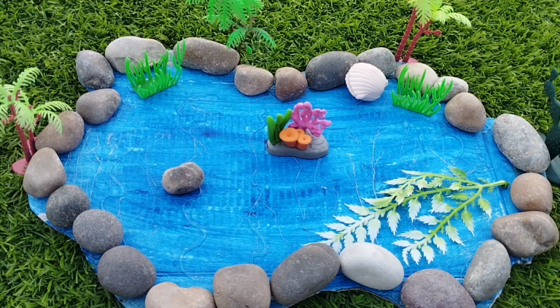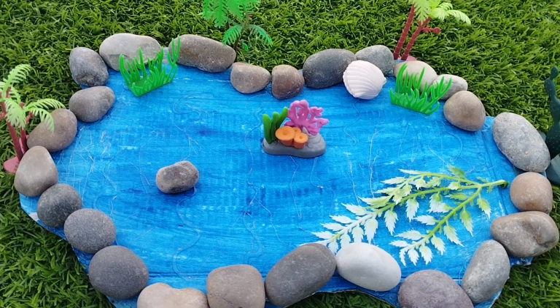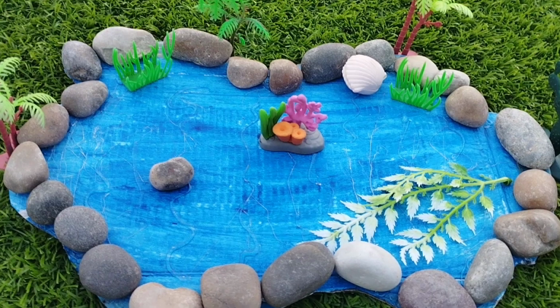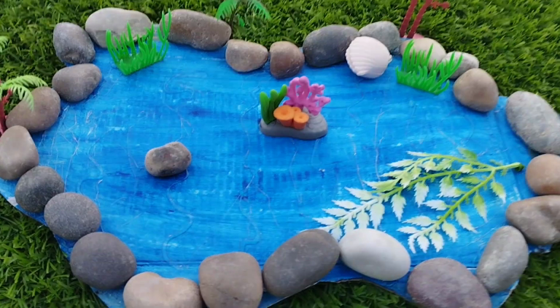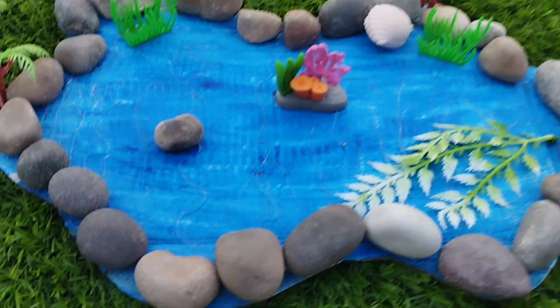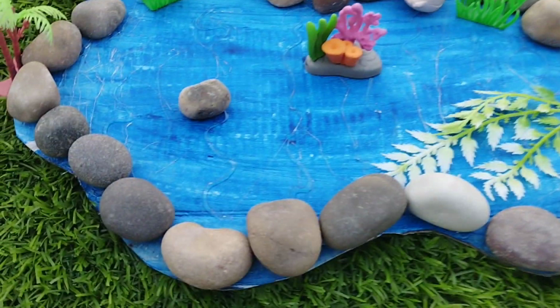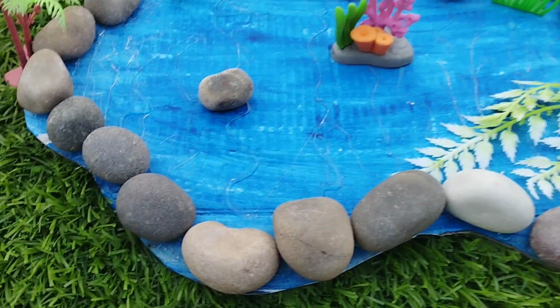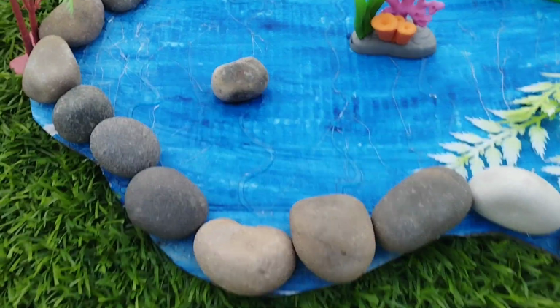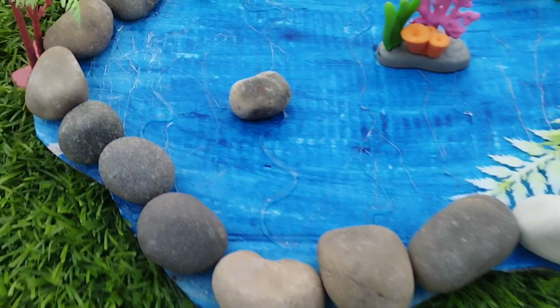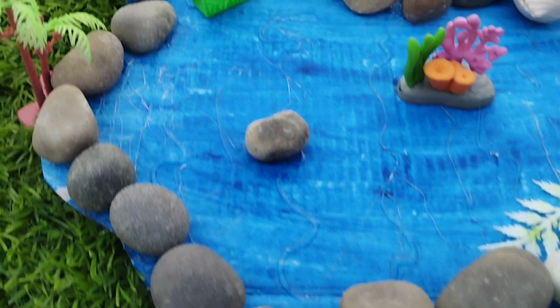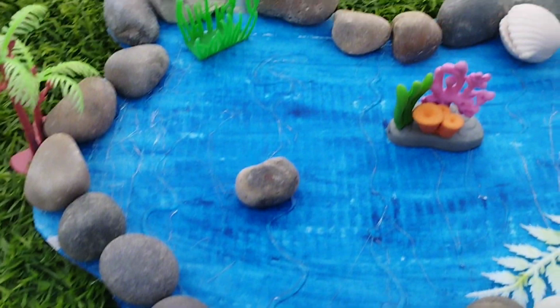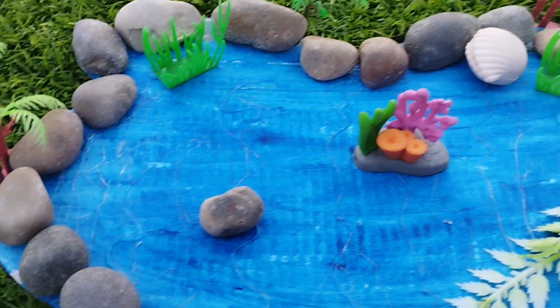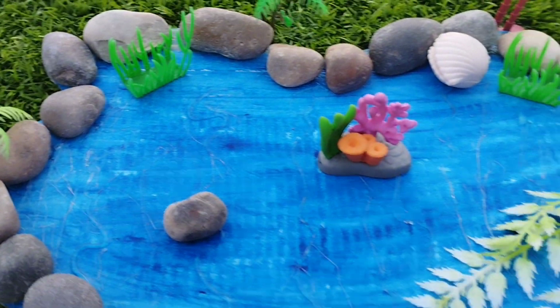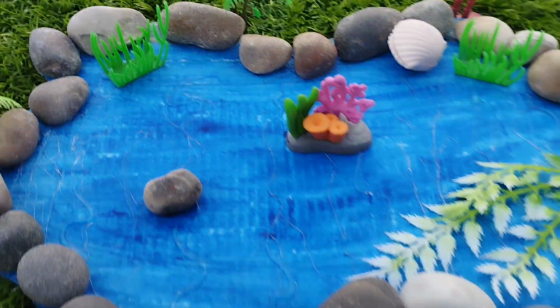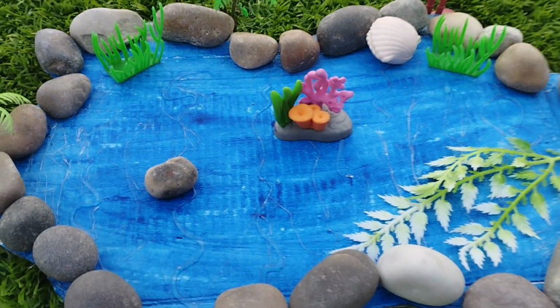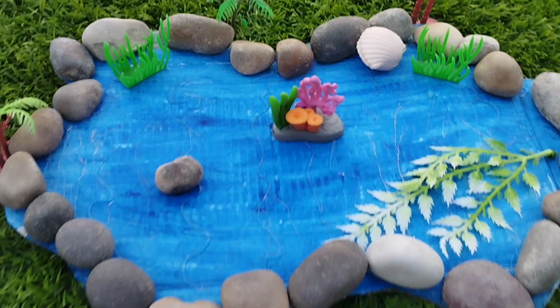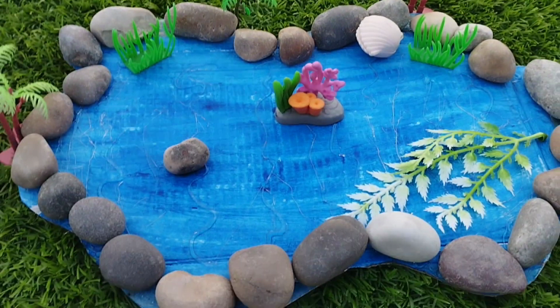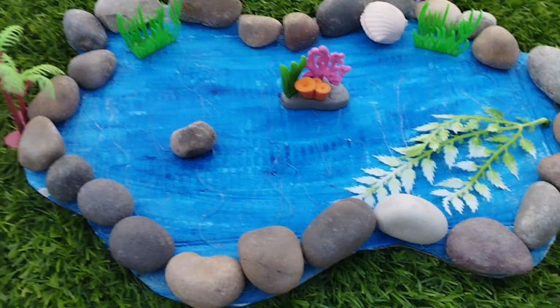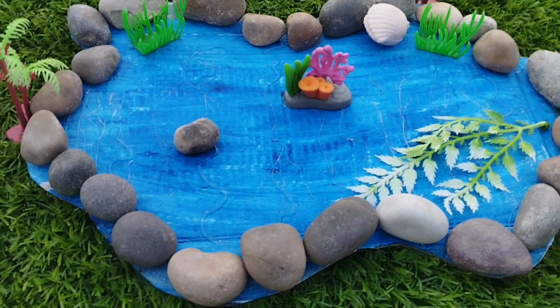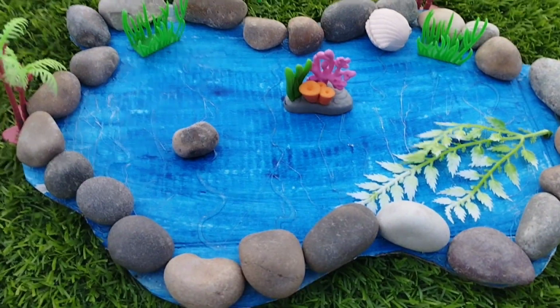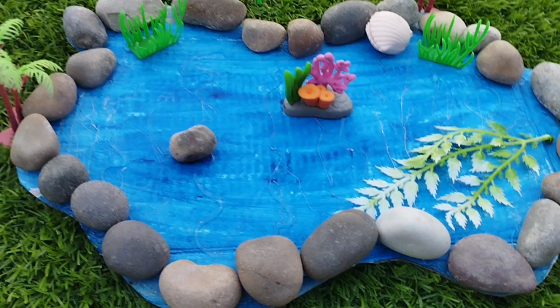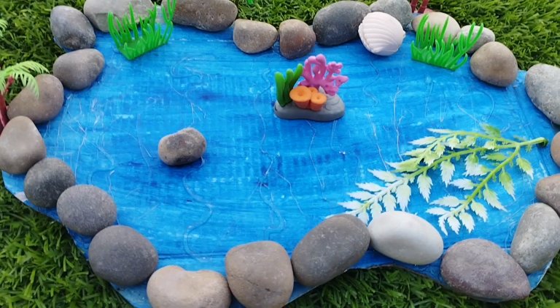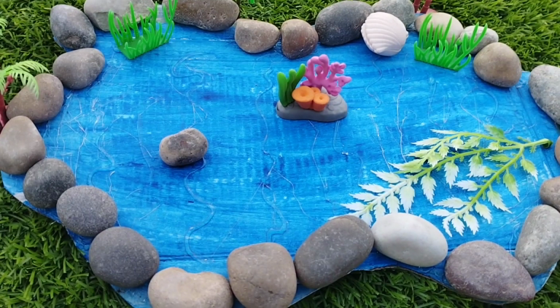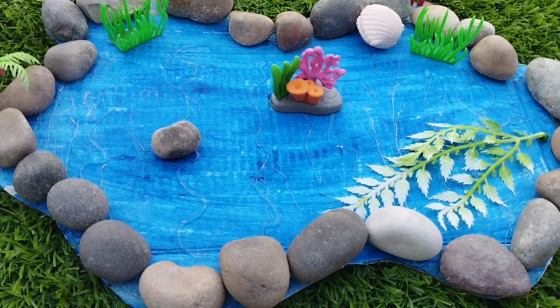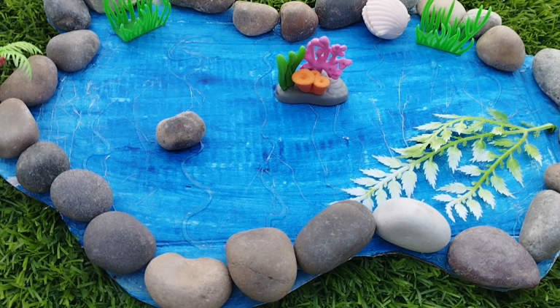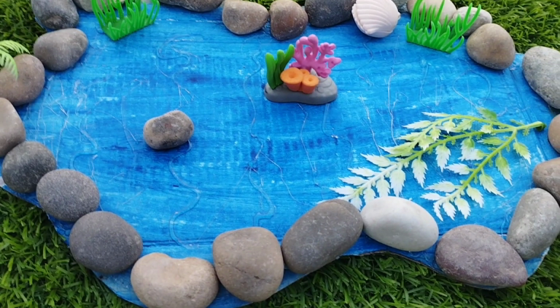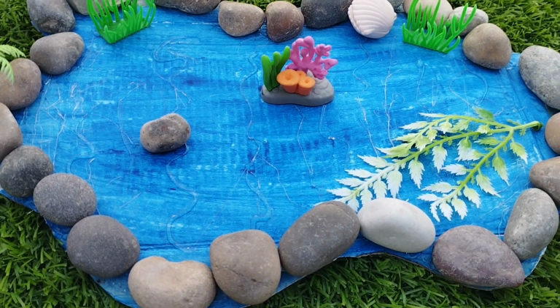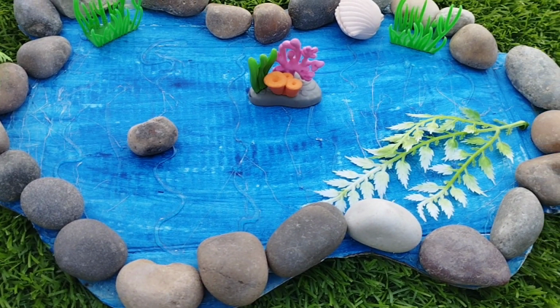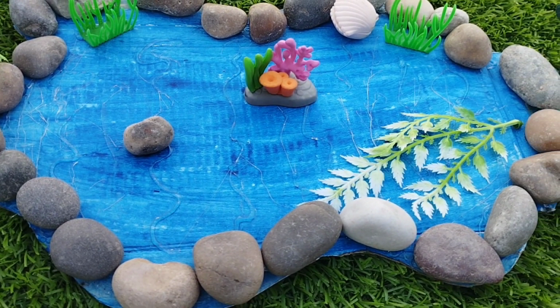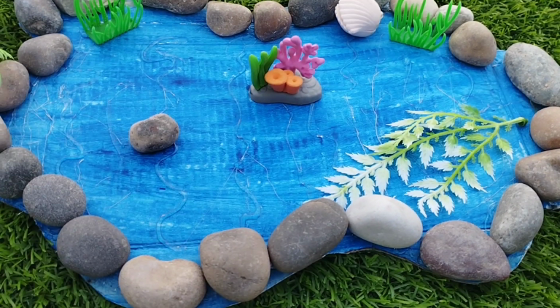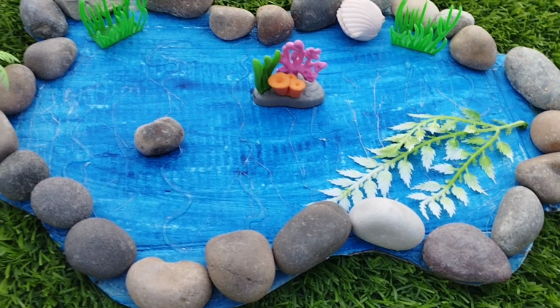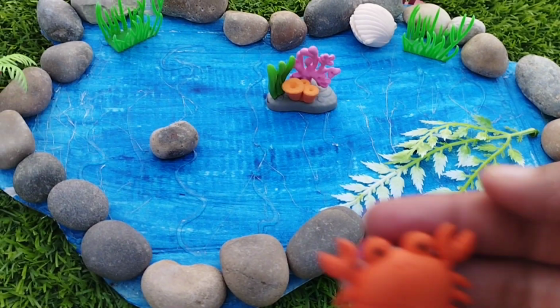Today we have a lot of sea animal toys. Let's learn their names one by one. Are you ready? Let's try it.